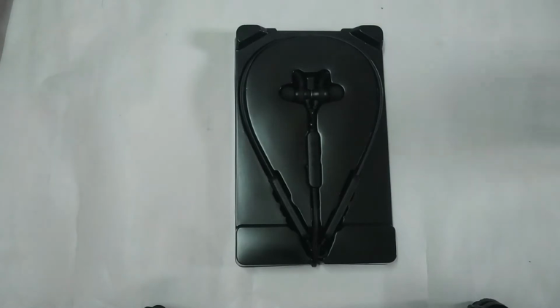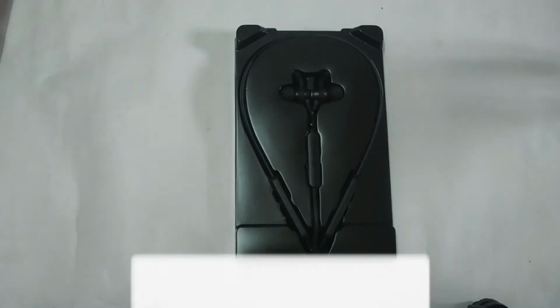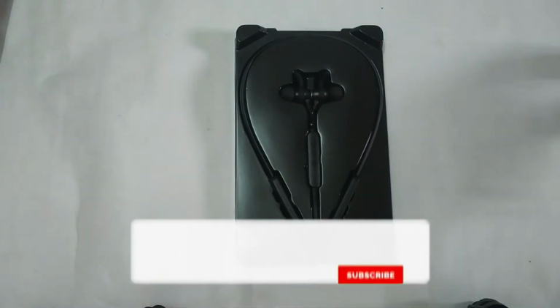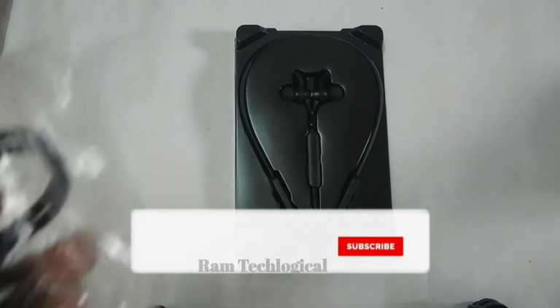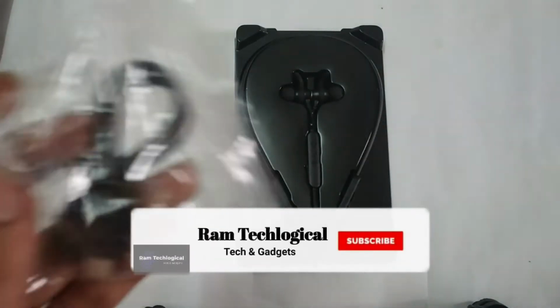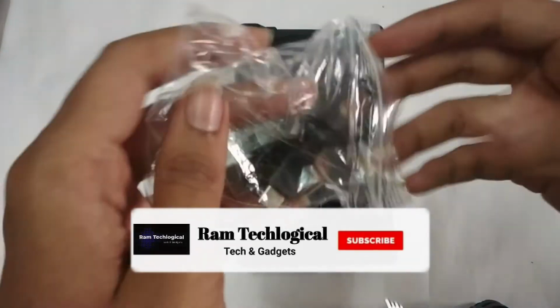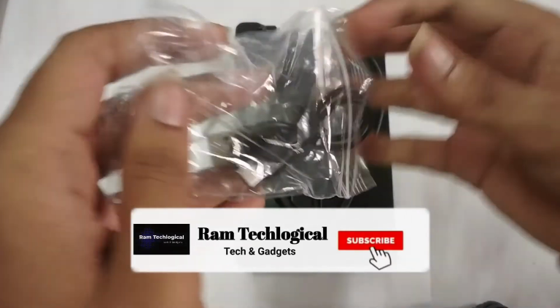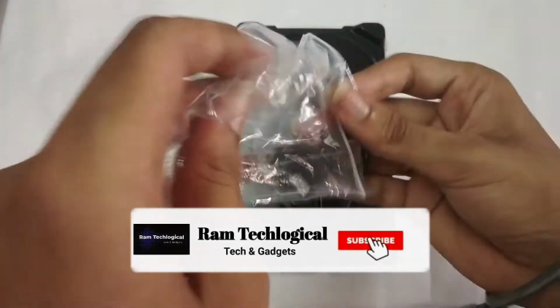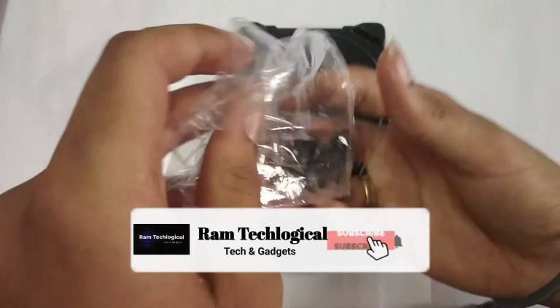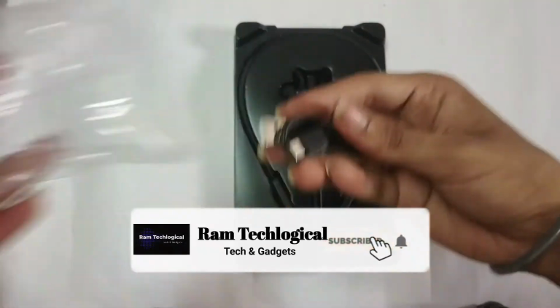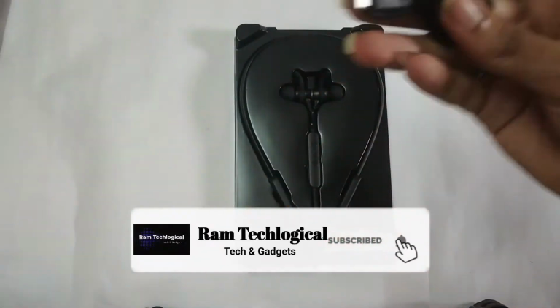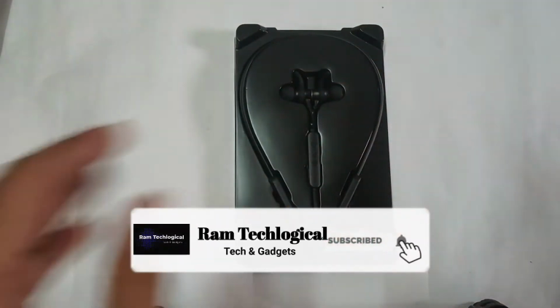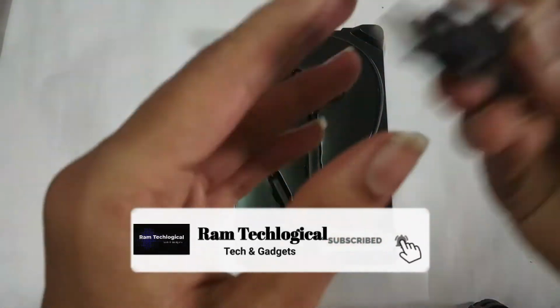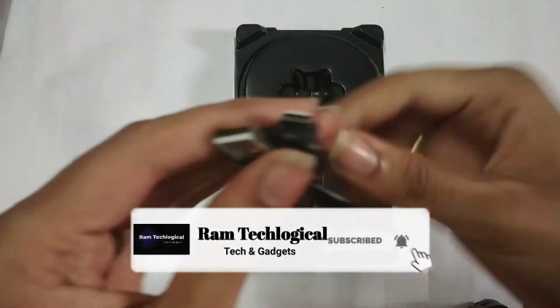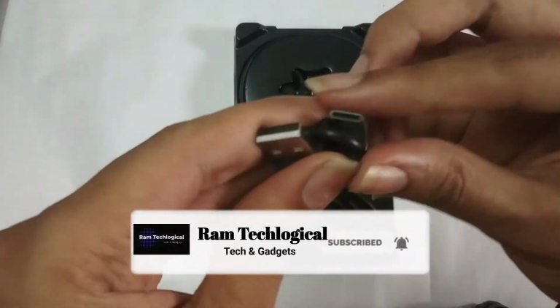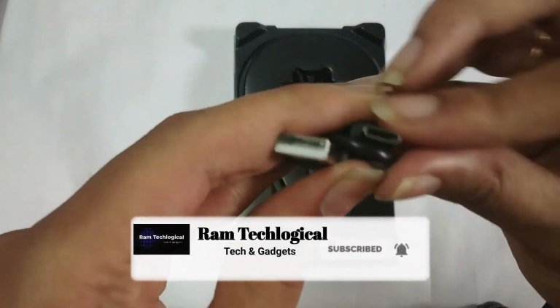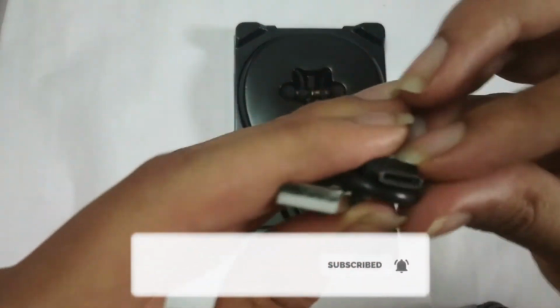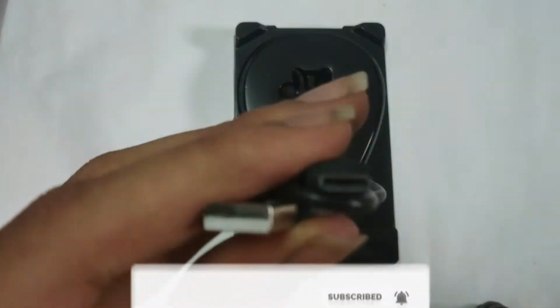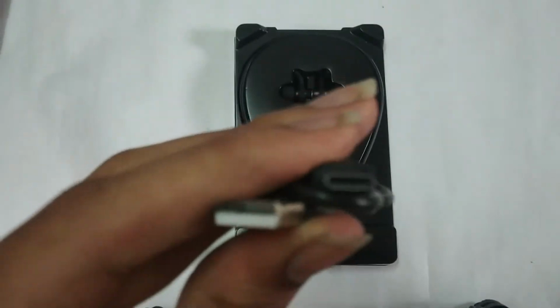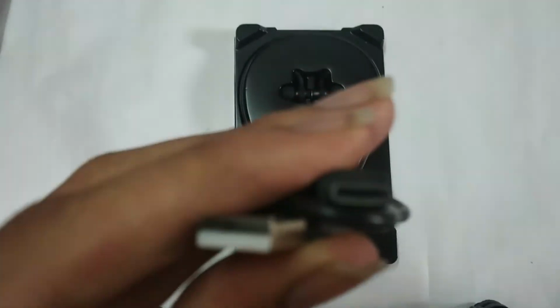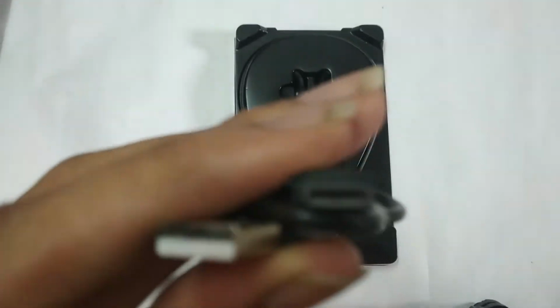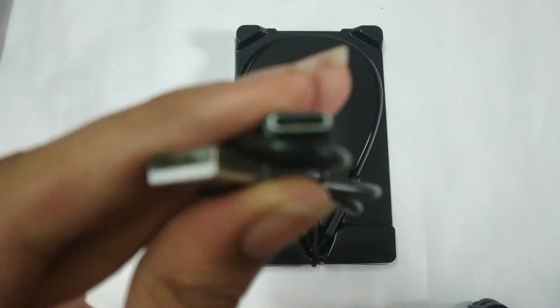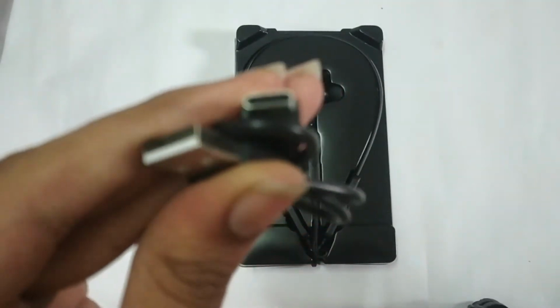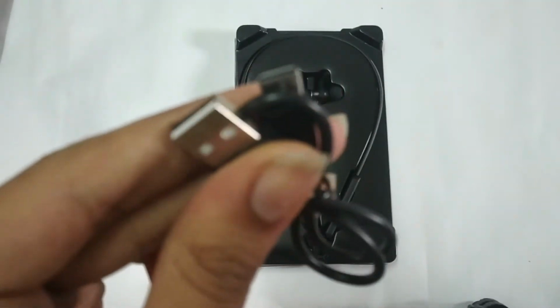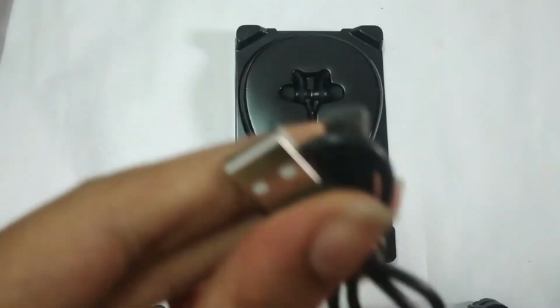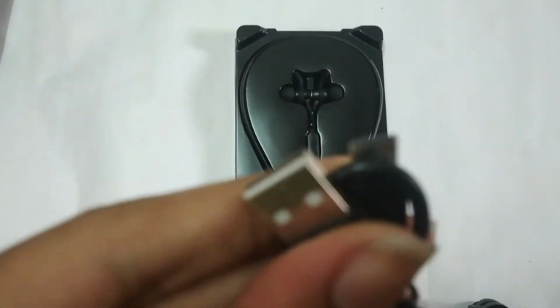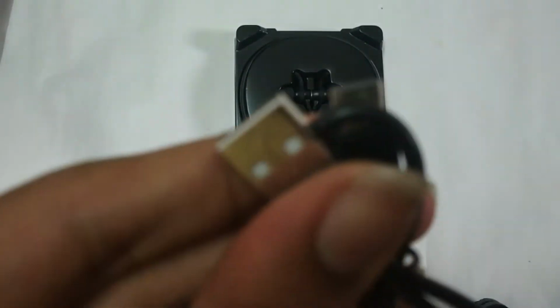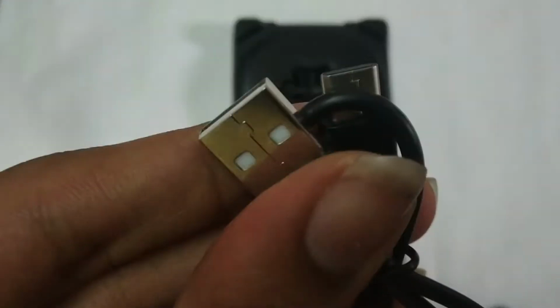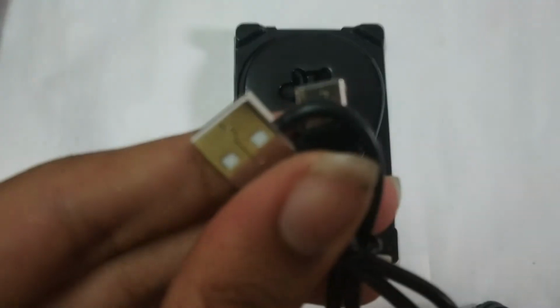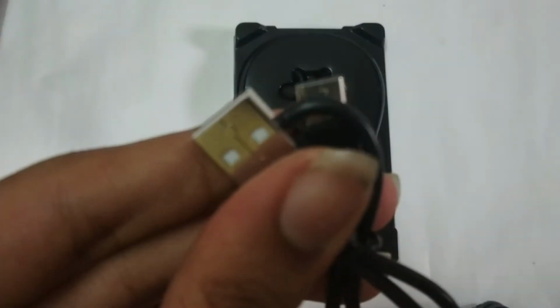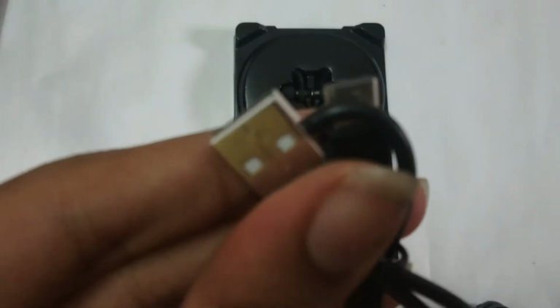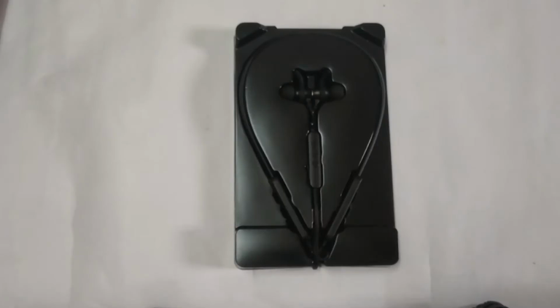We have a Type-C cable here. Let's take a look at it — this is the Type-C charging cable.